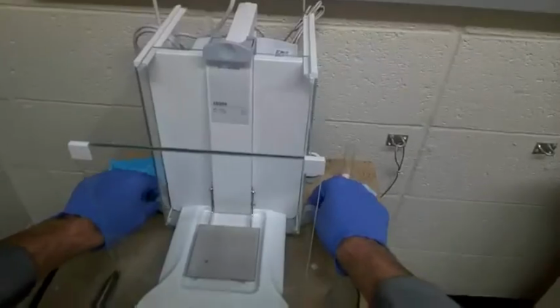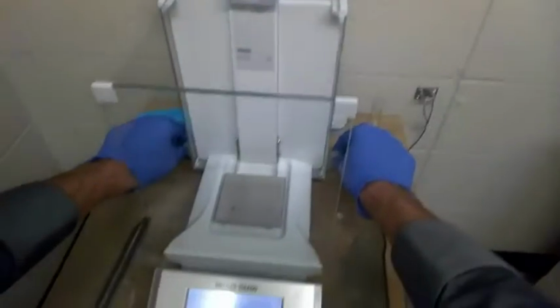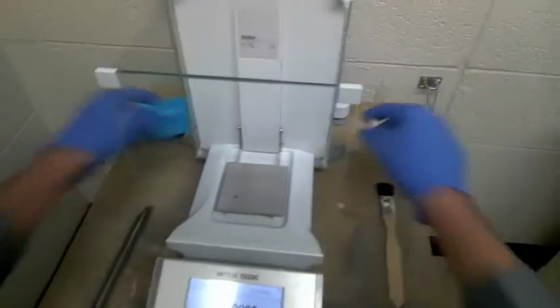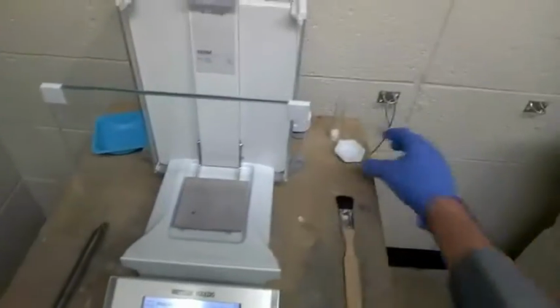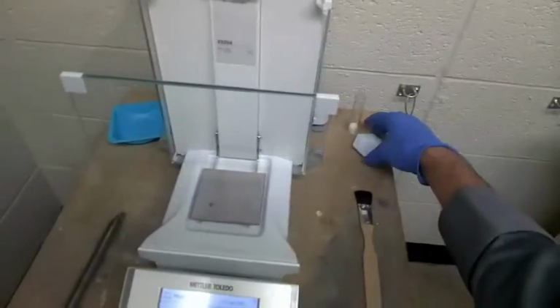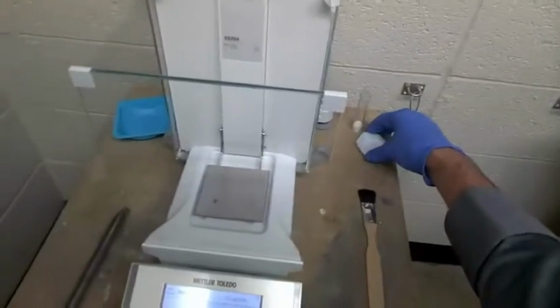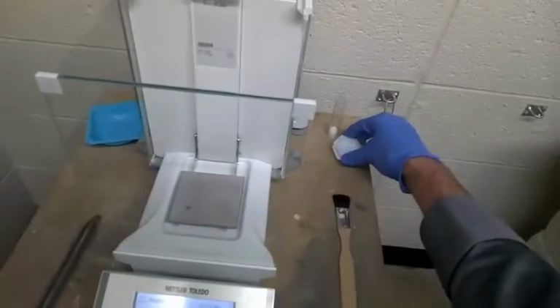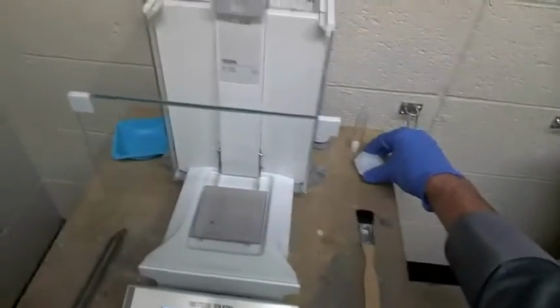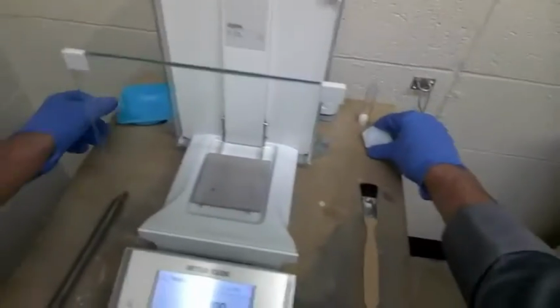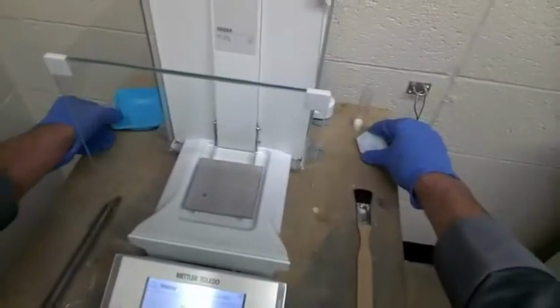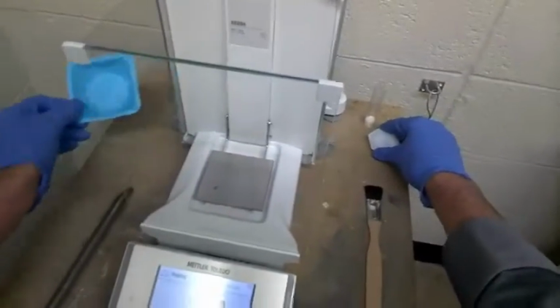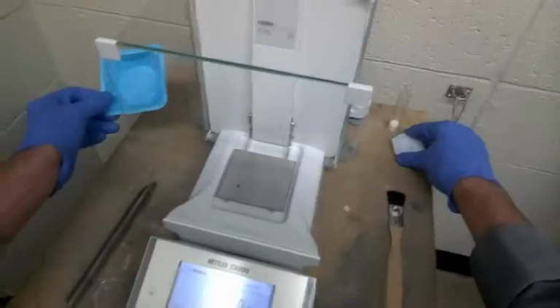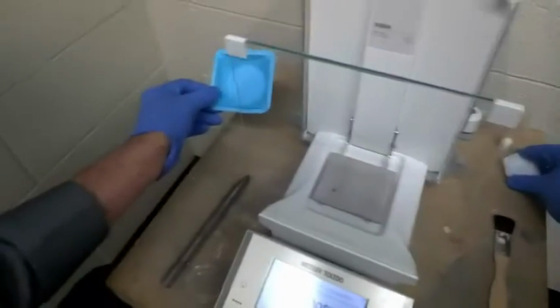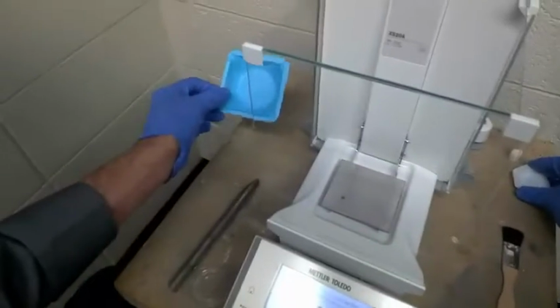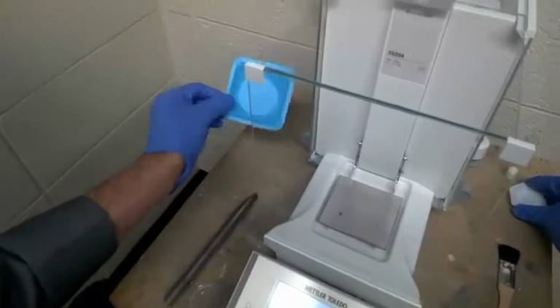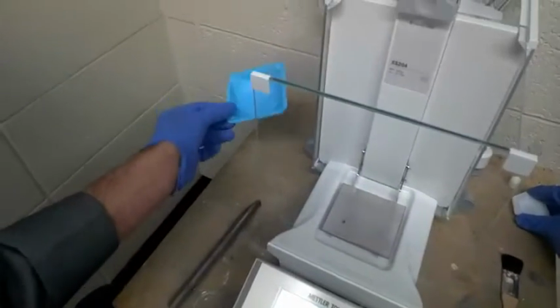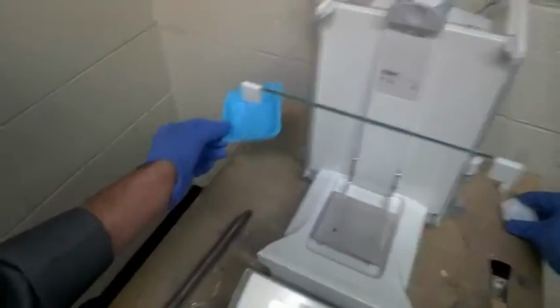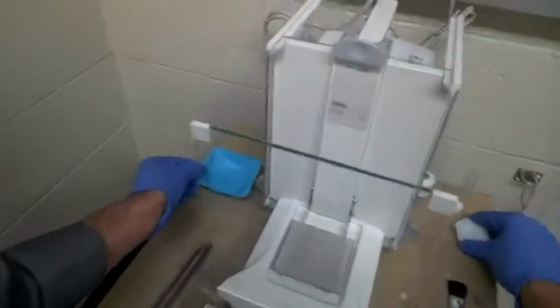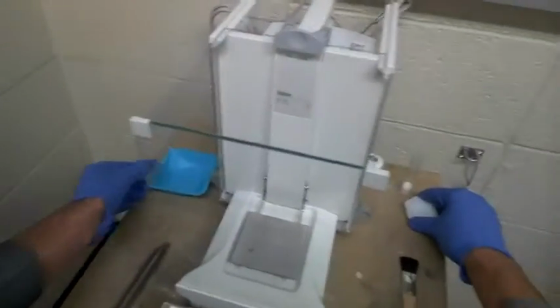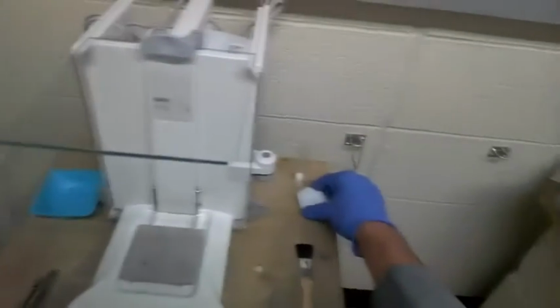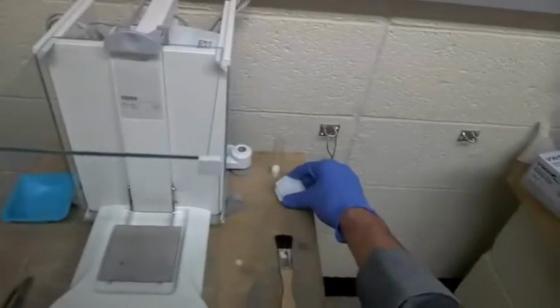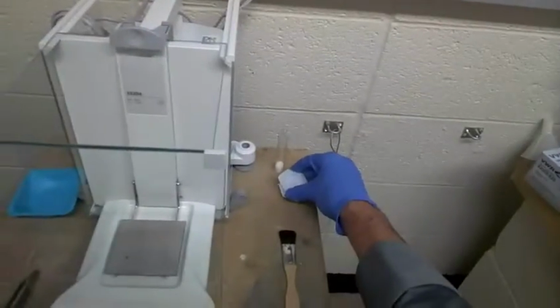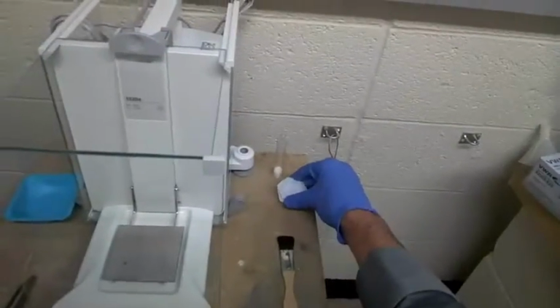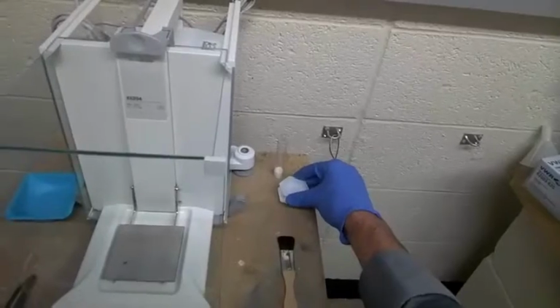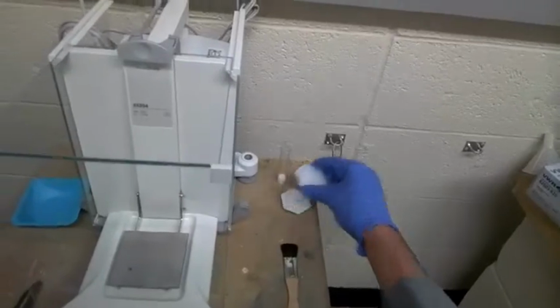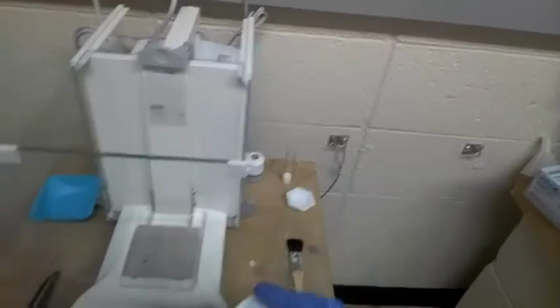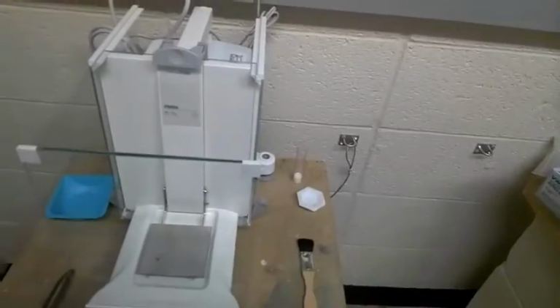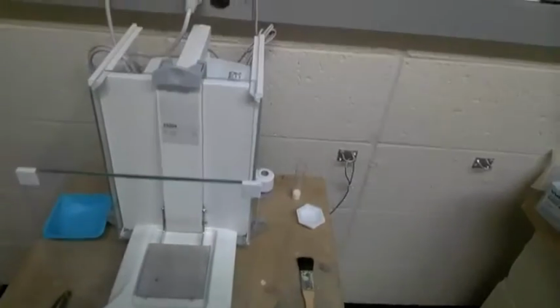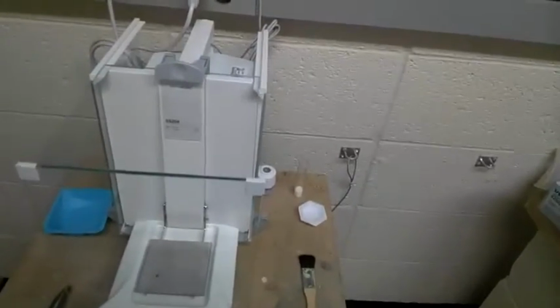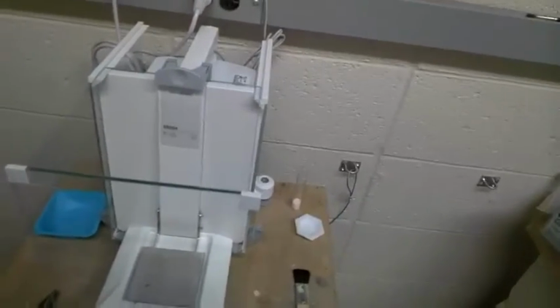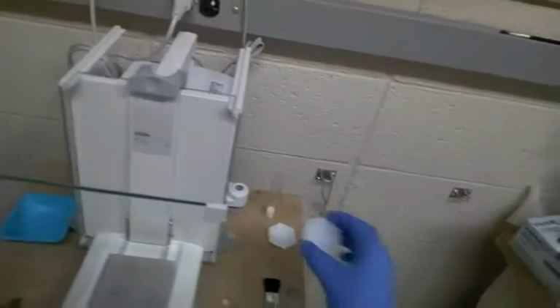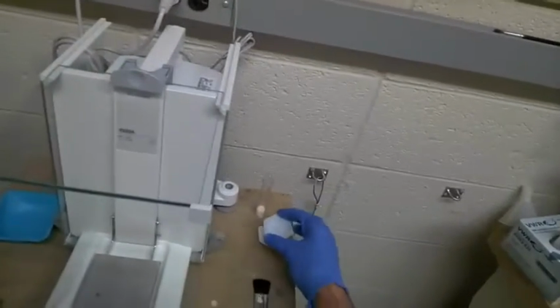The first thing I want to use is one of these weighboats. They come in multiple different sizes — you can use large ones for larger scale applications. But I generally like to use these smaller ones, as they are easier to use and dispense out of.